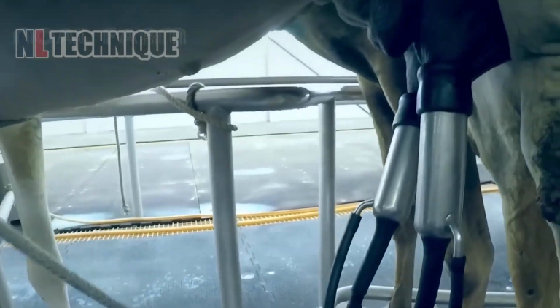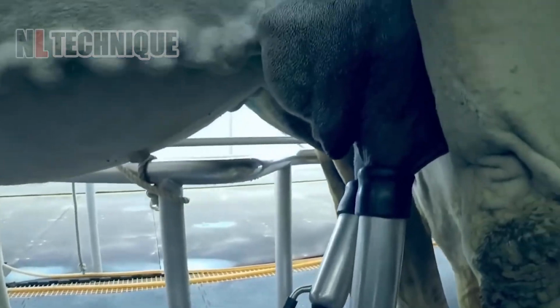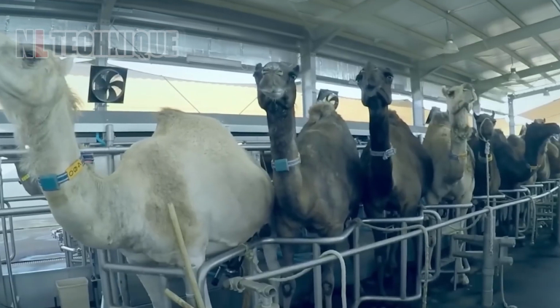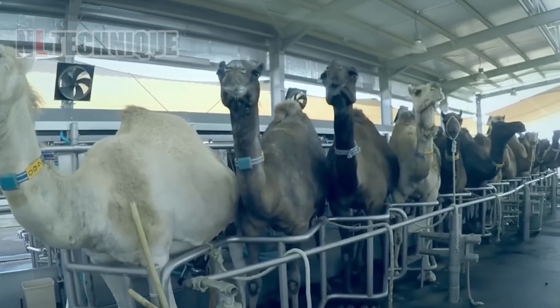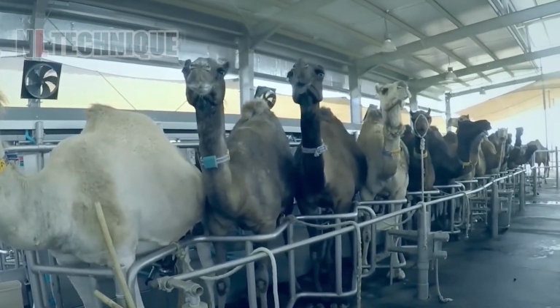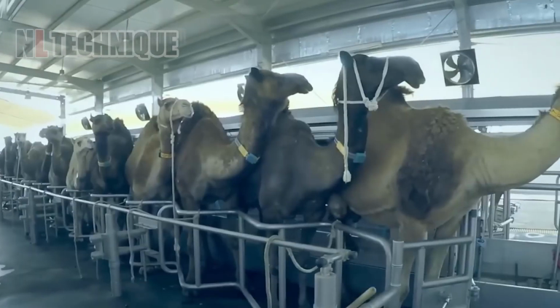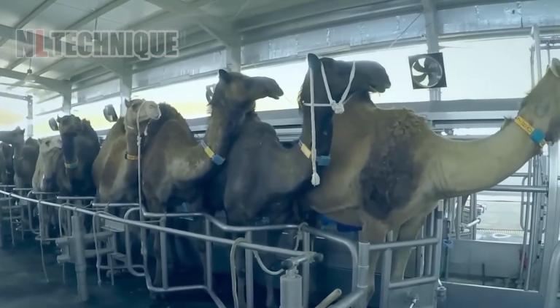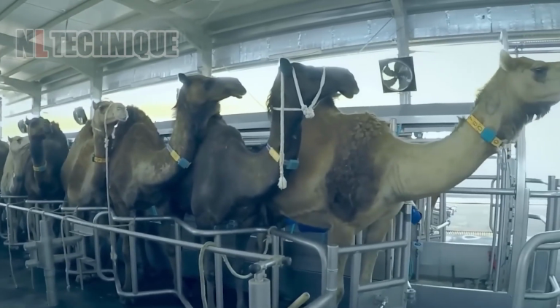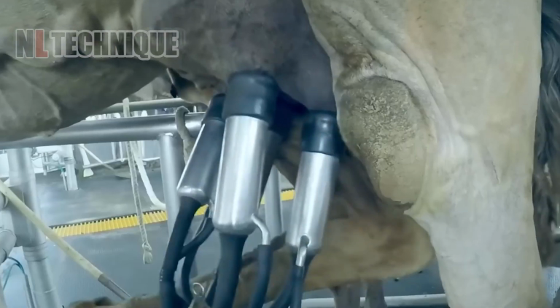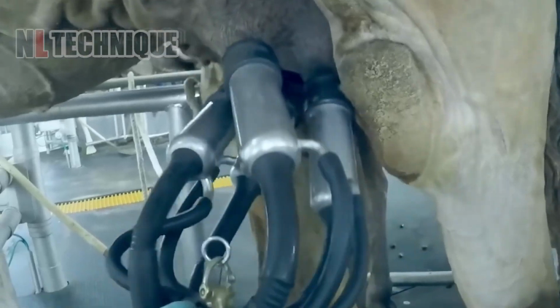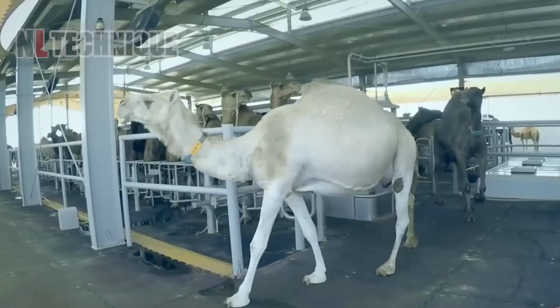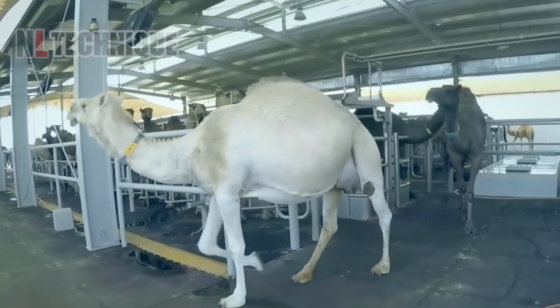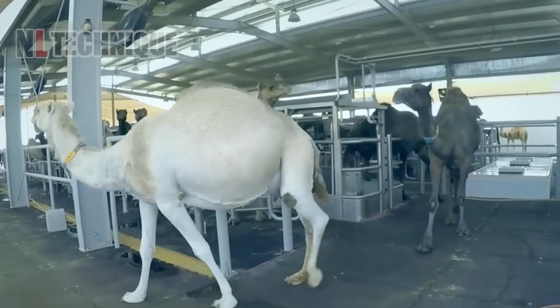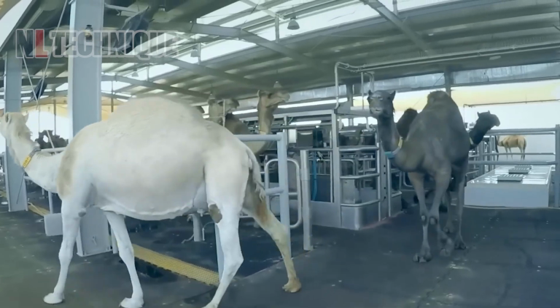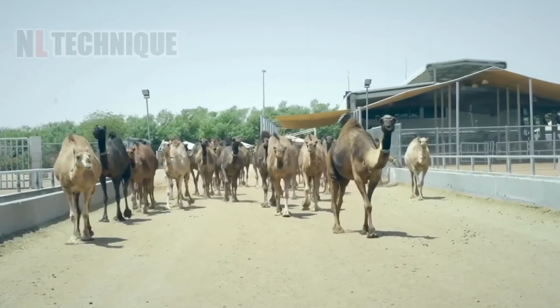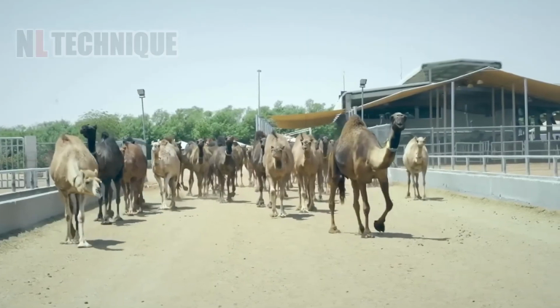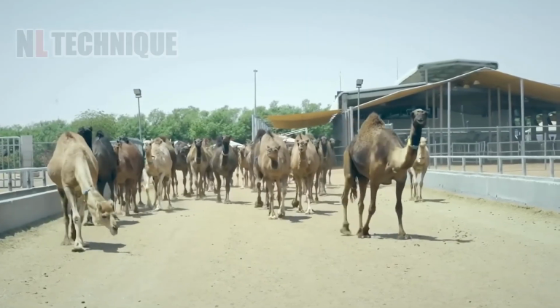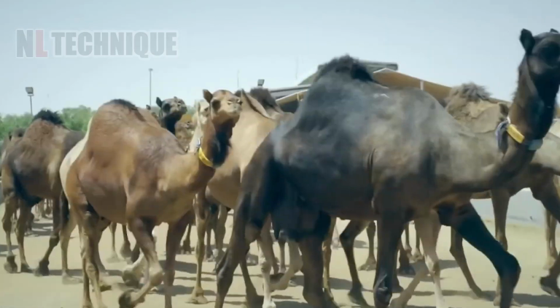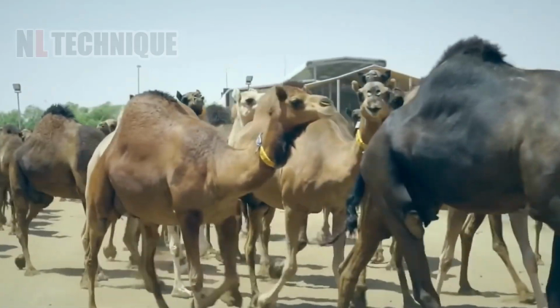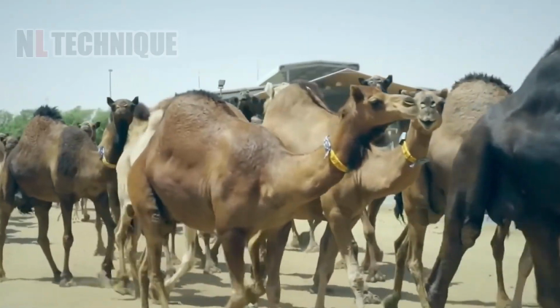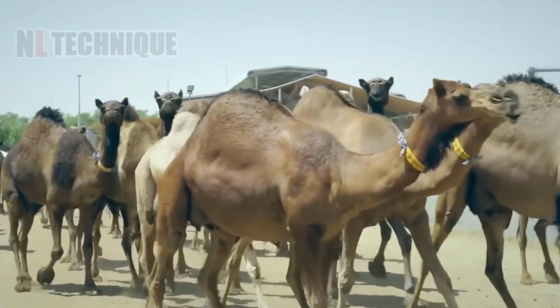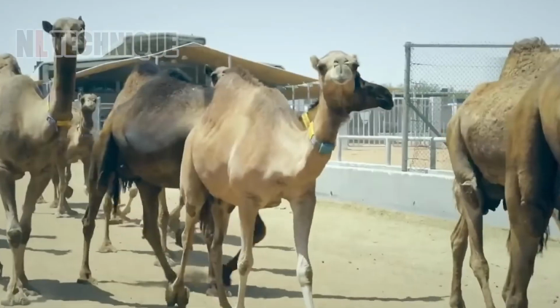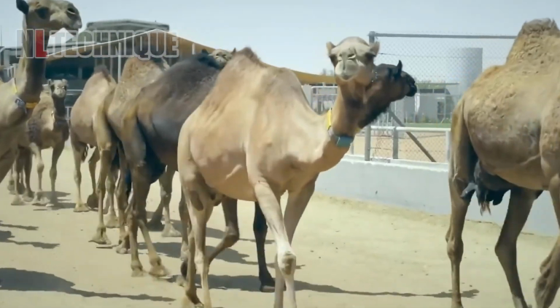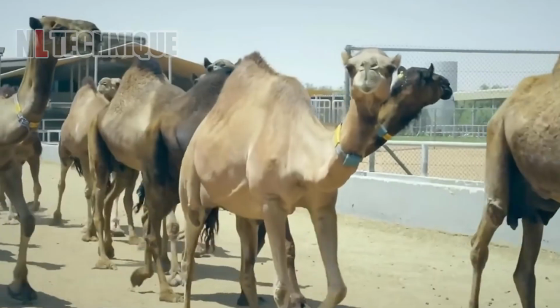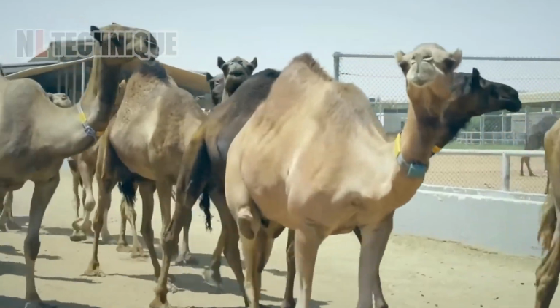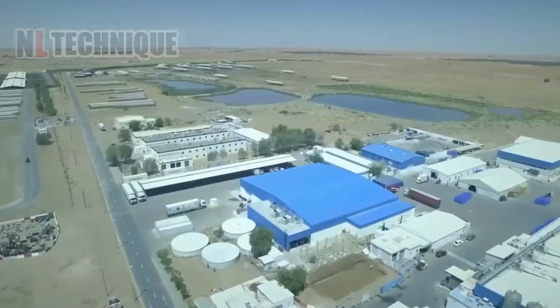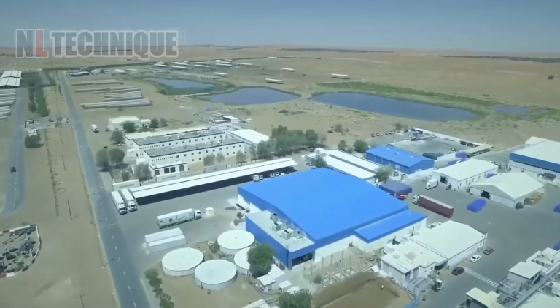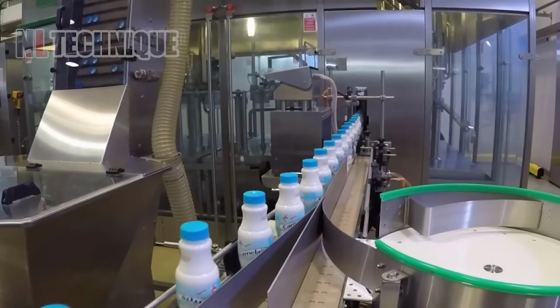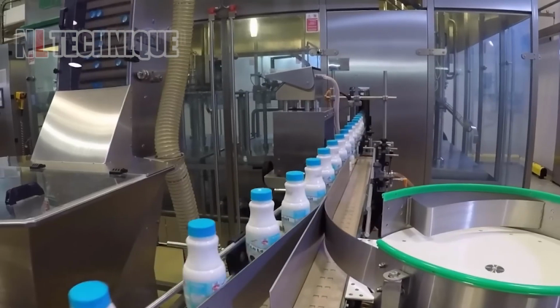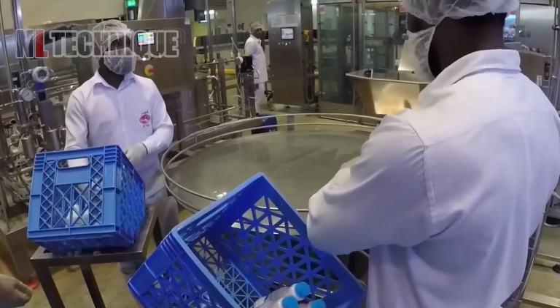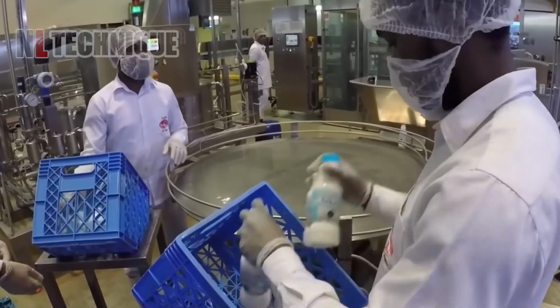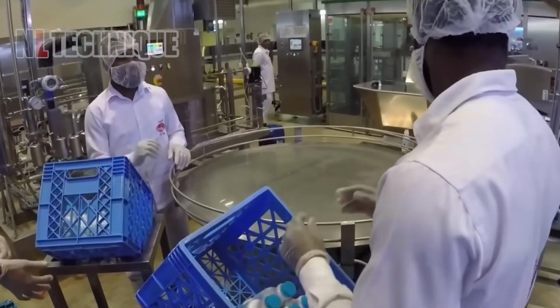The Emirates Industry for Camel Milk and Products operates the world's first and only large-scale camel milk production facility, featuring a state-of-the-art production line ensuring high-quality camel milk products.